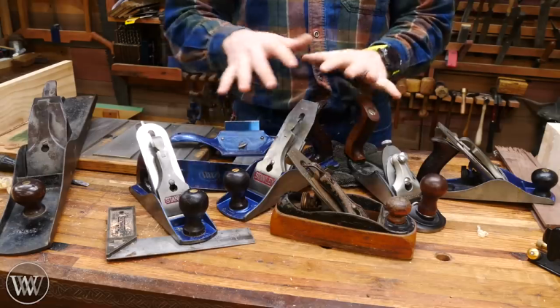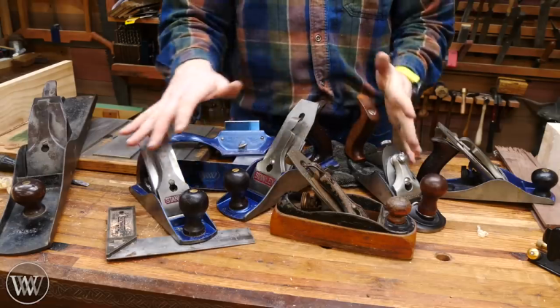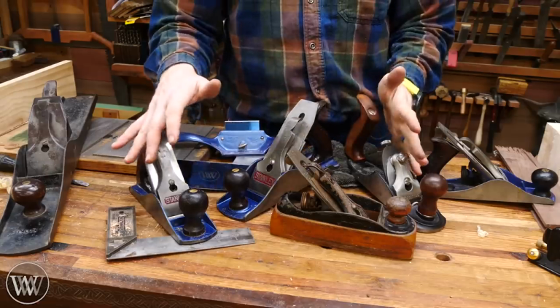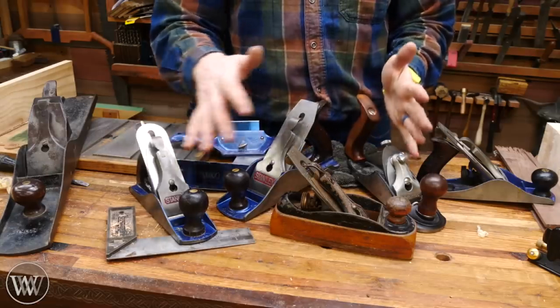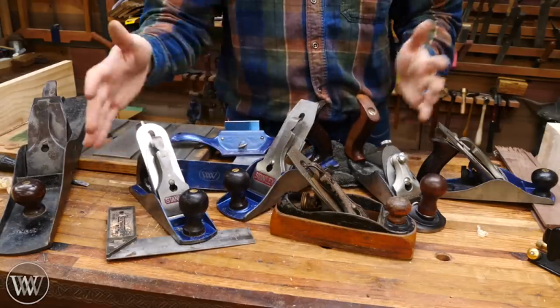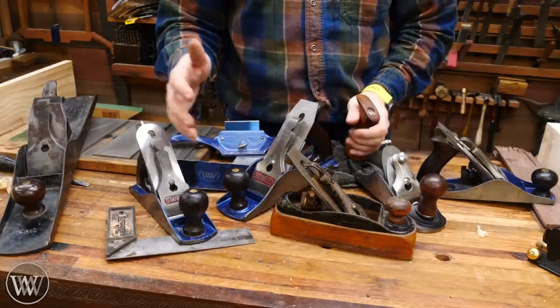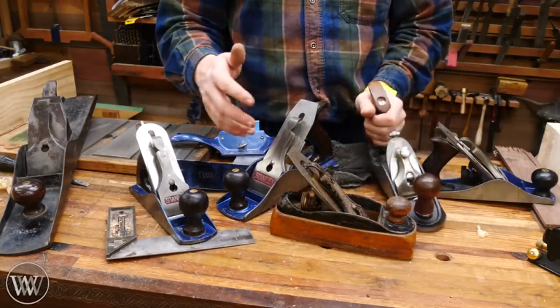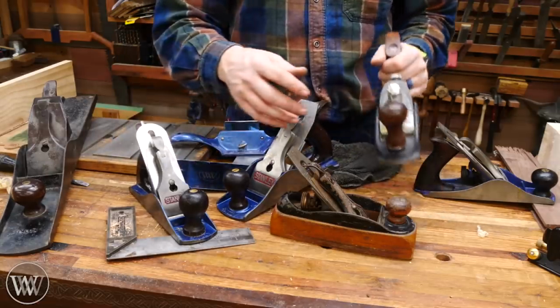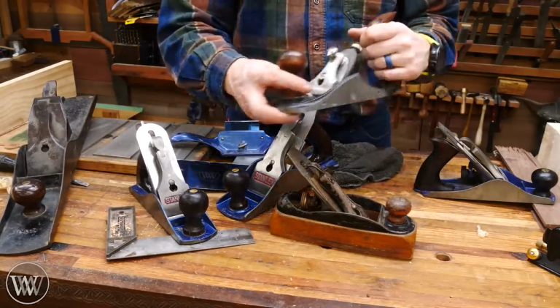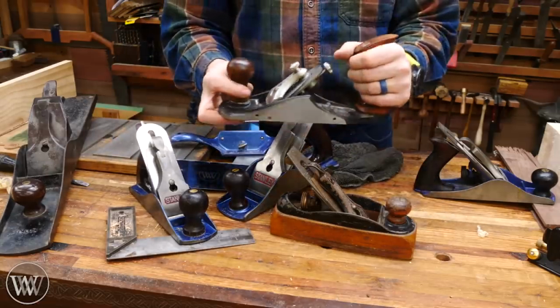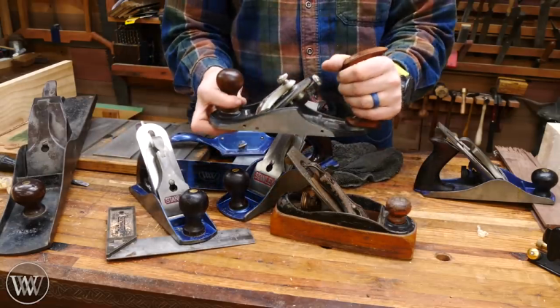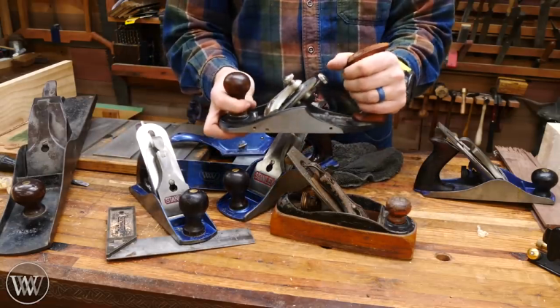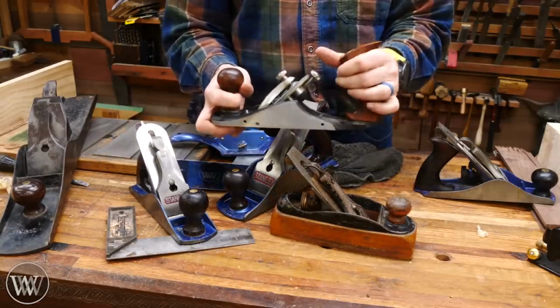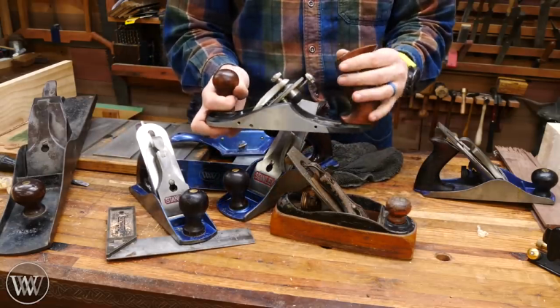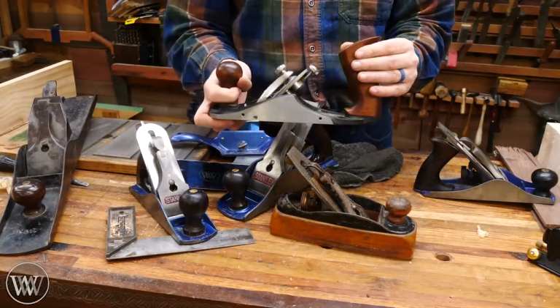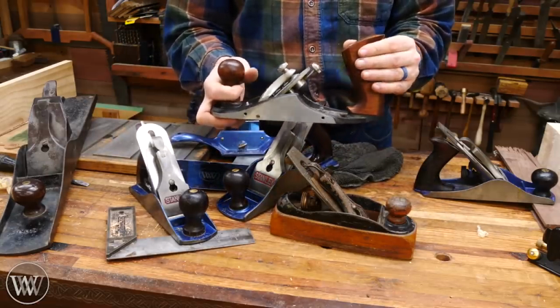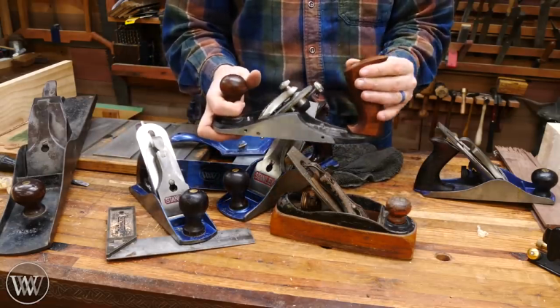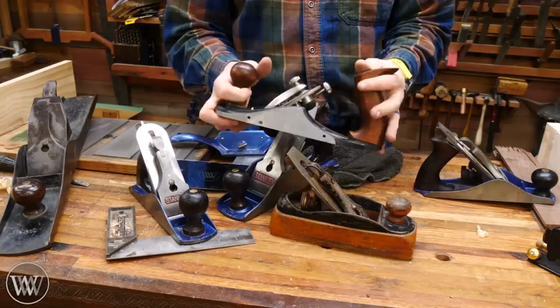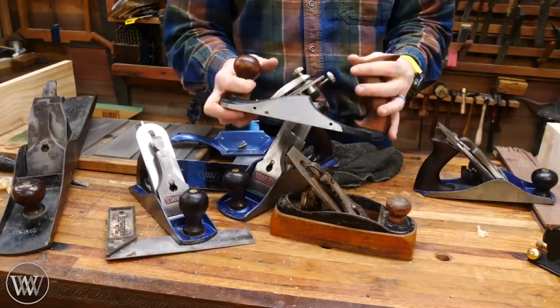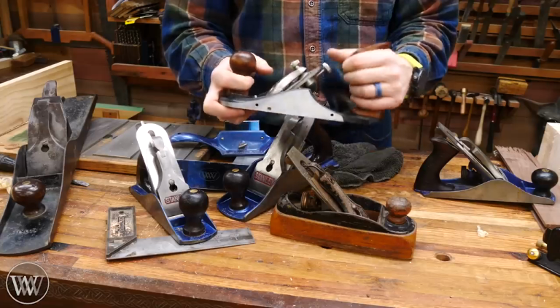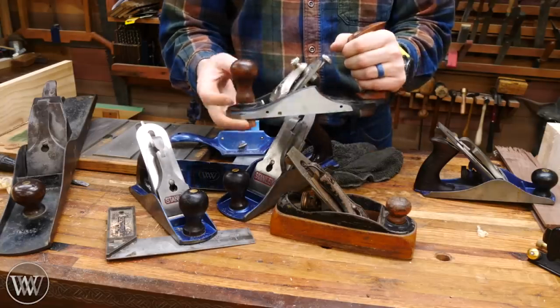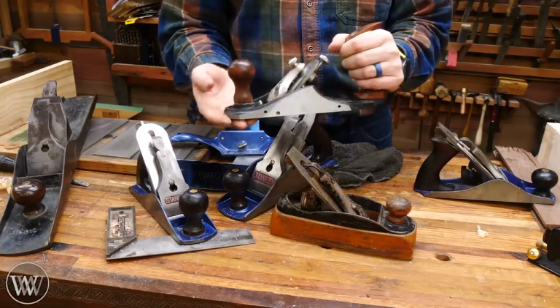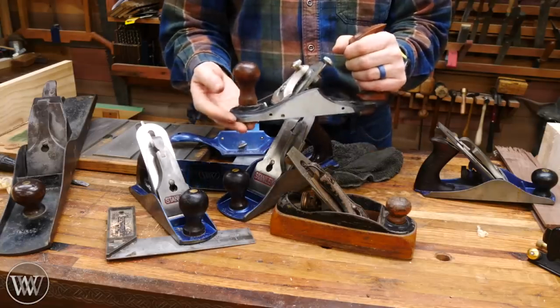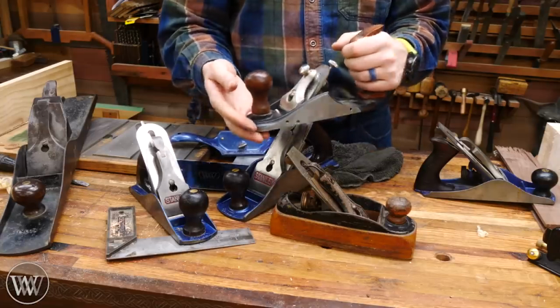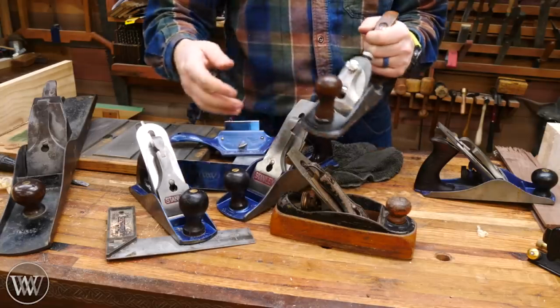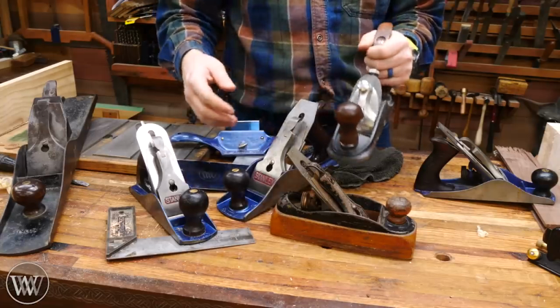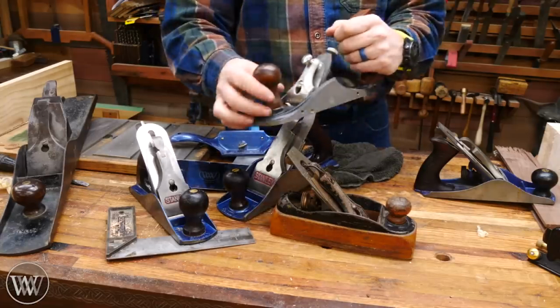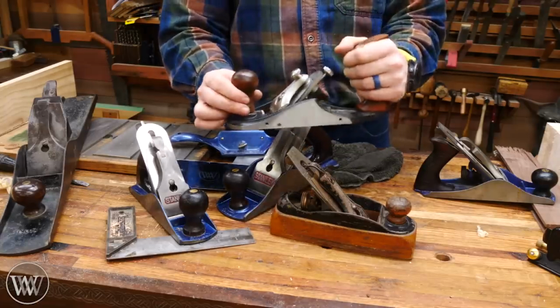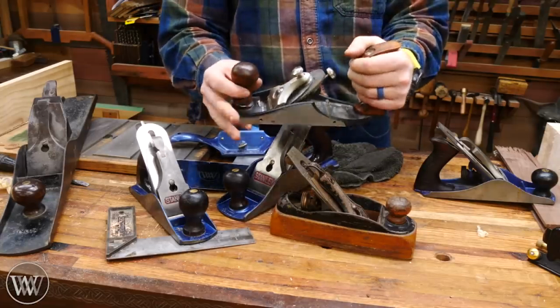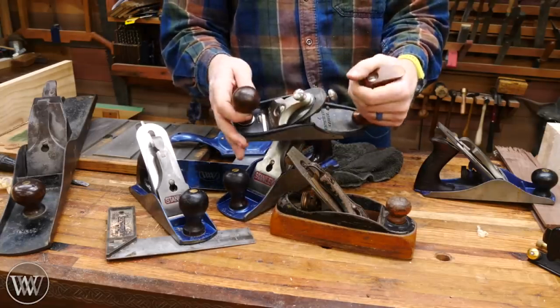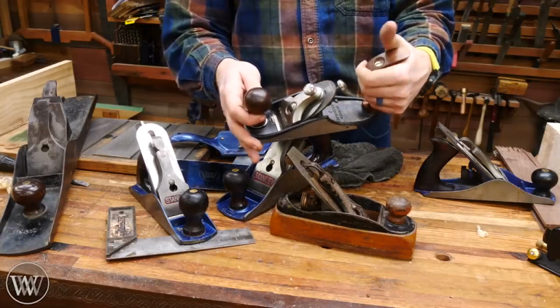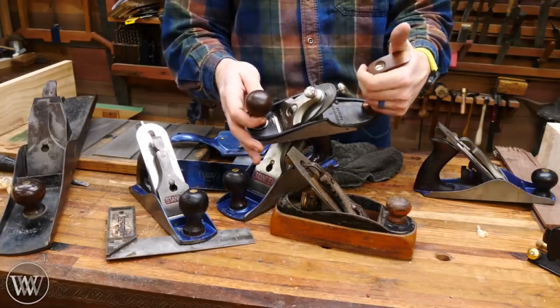A smoothing plane, no matter which size you choose, is often the last plane to touch the work. It will leave a buttery smooth surface that sanding can only dream of, and it is so much easier — and the curls make it so much more fun.